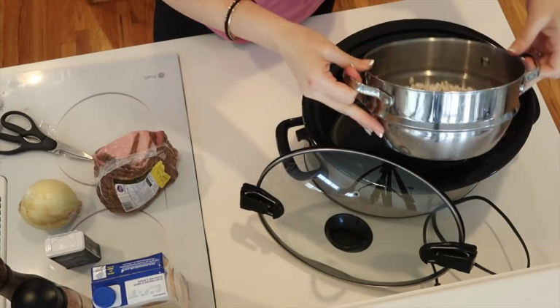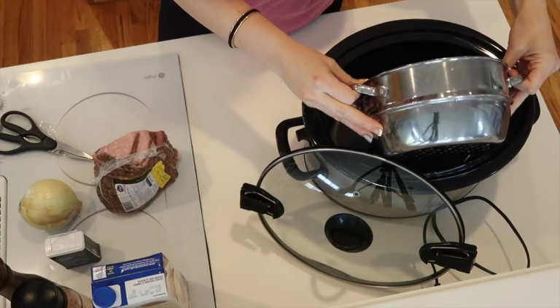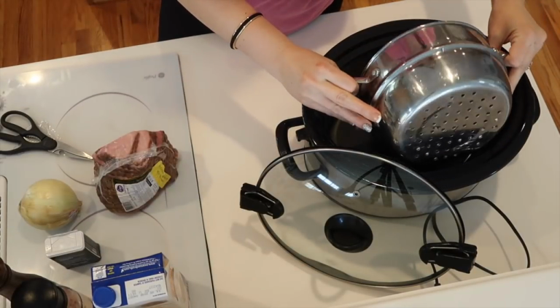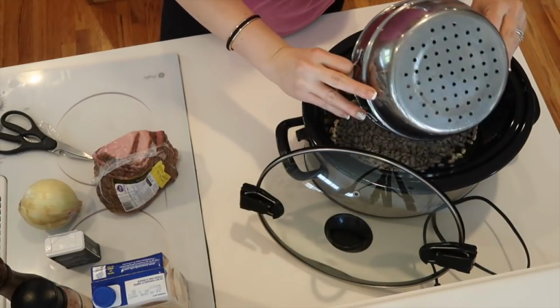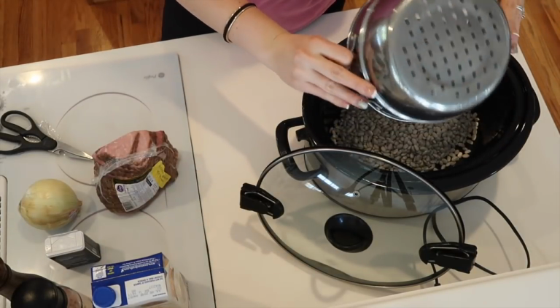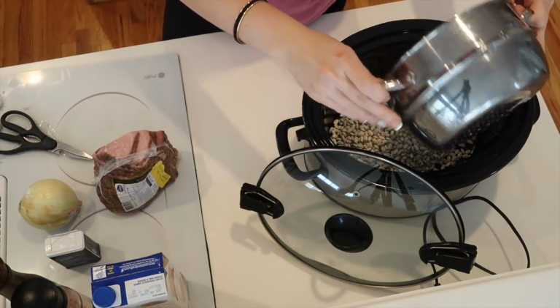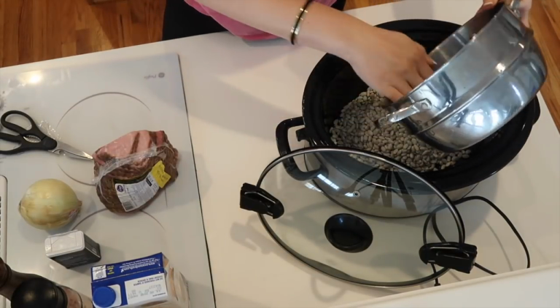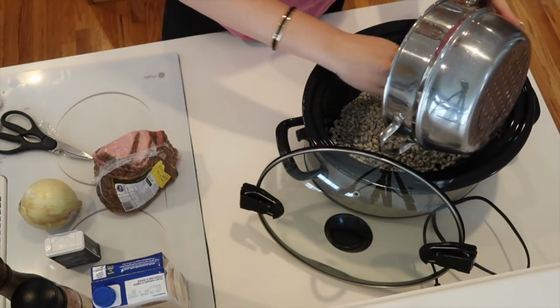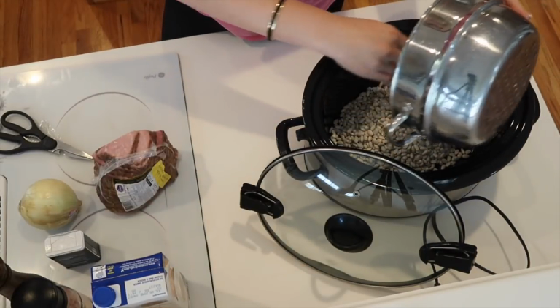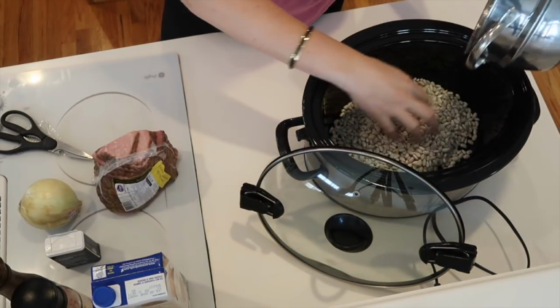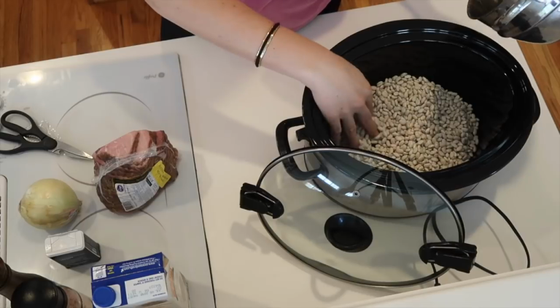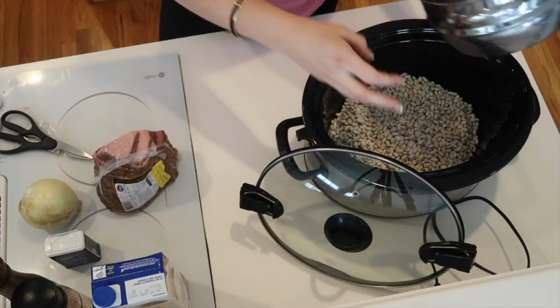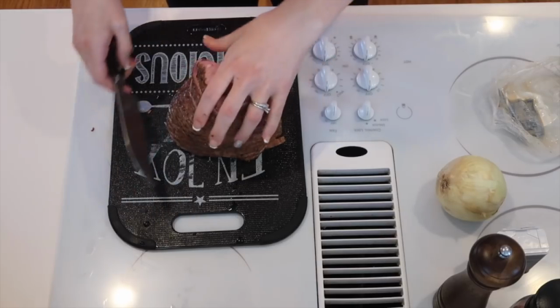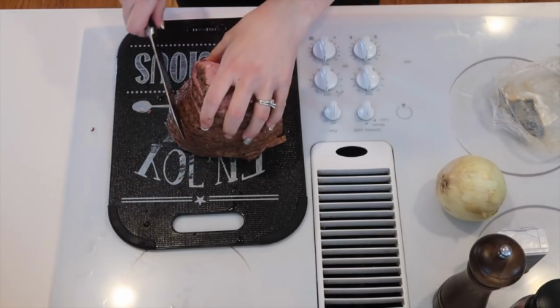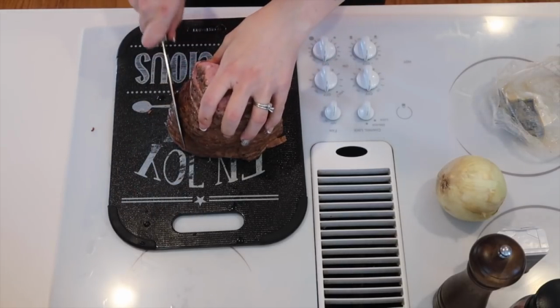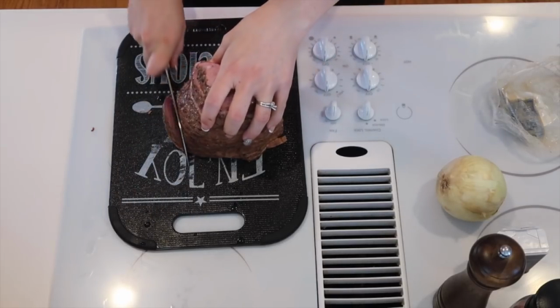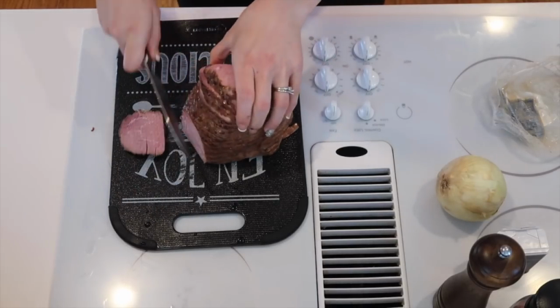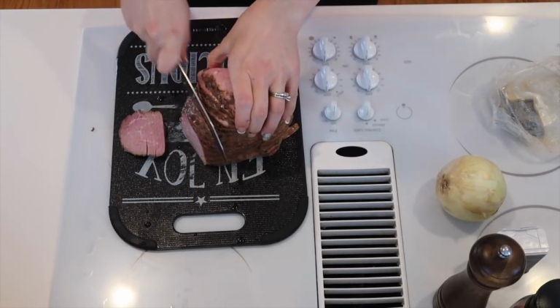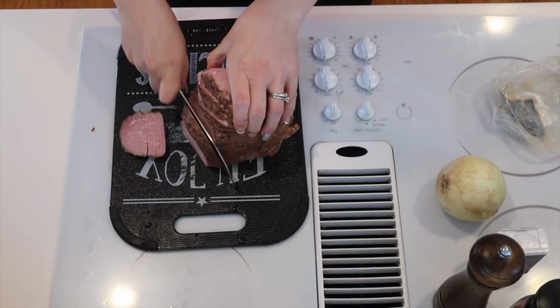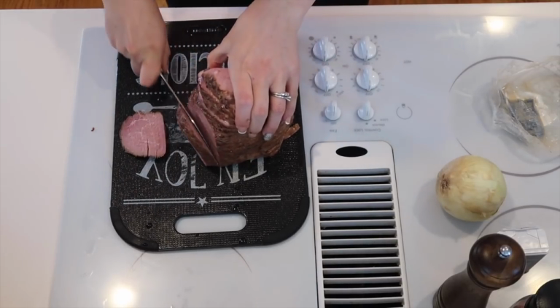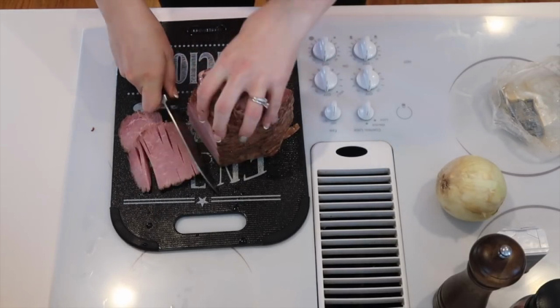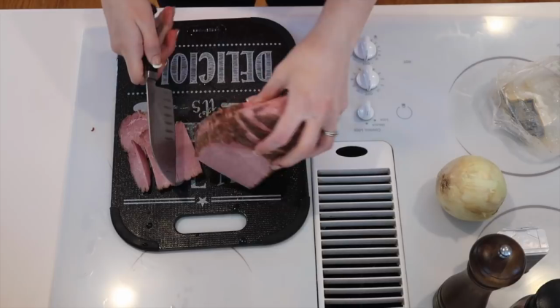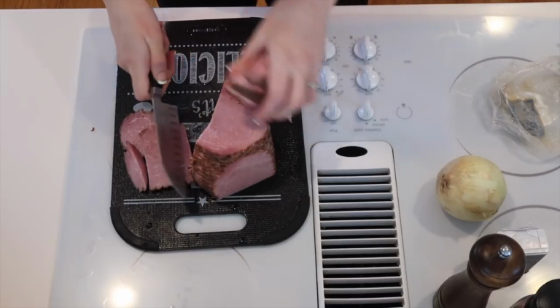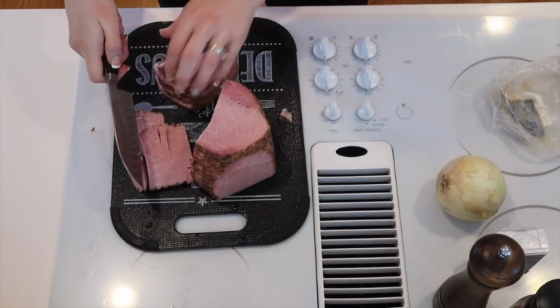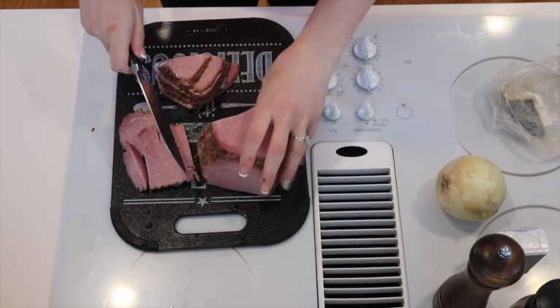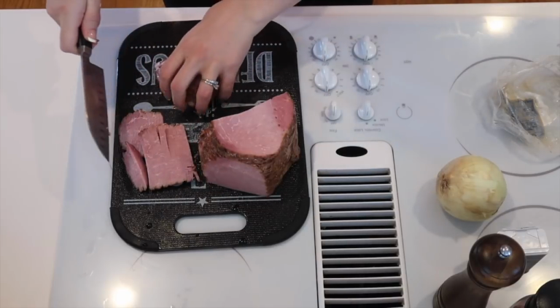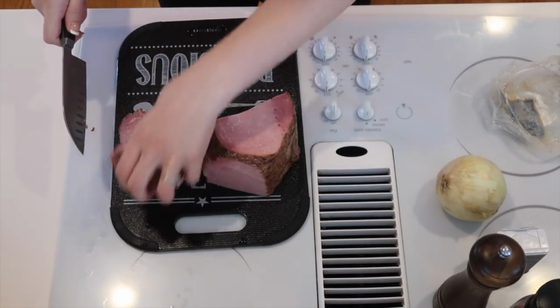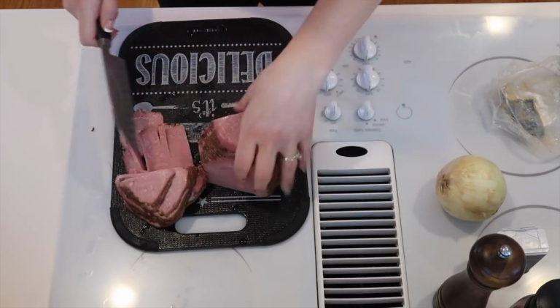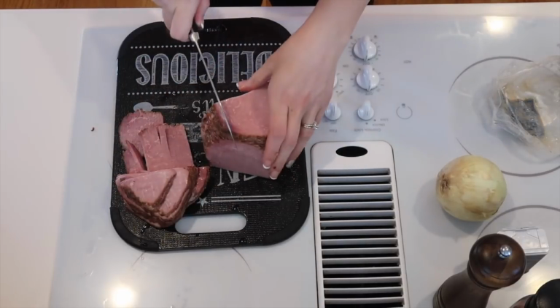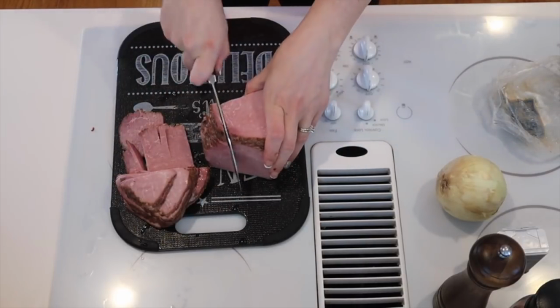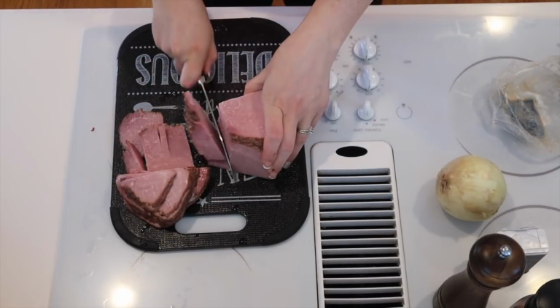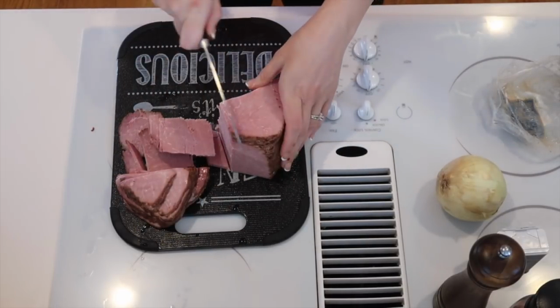Go ahead and dump your beans into your crock pot. Now we're going to get started cutting up the ham. This one was already pre-sliced — I just wanted to cut it into bite-sized chunks.